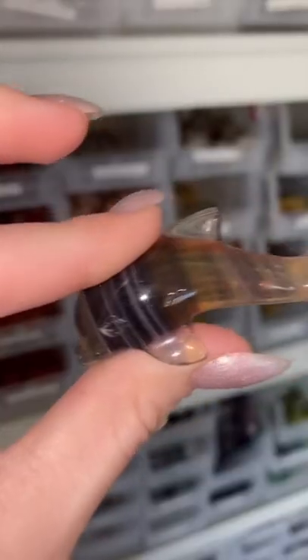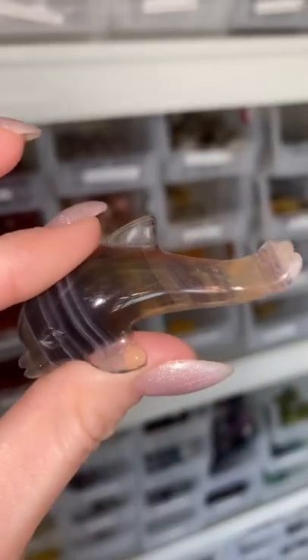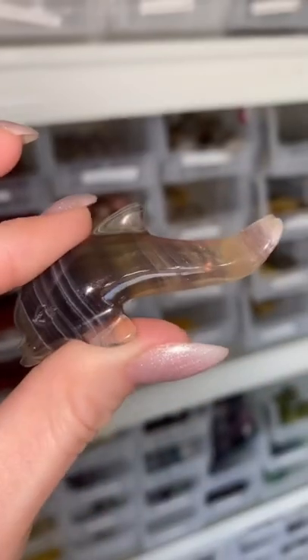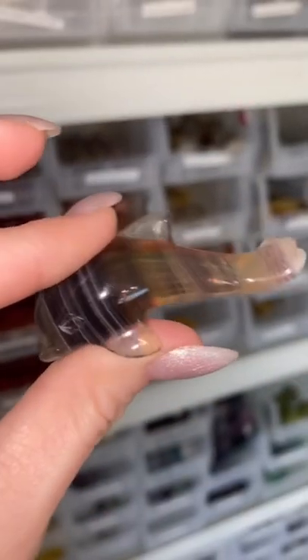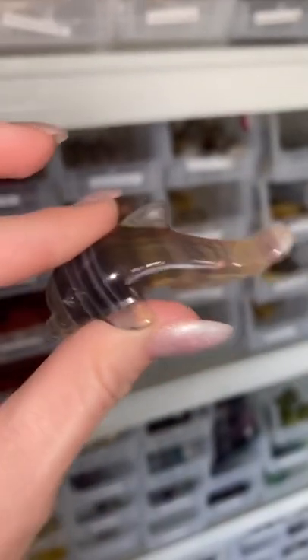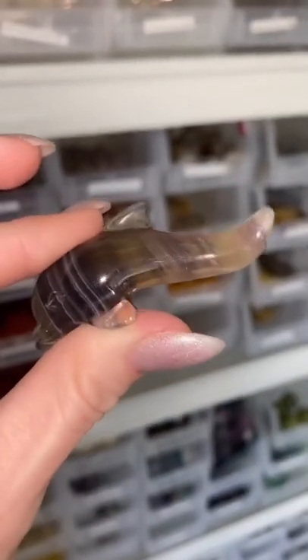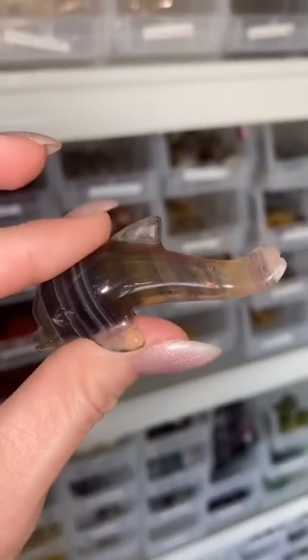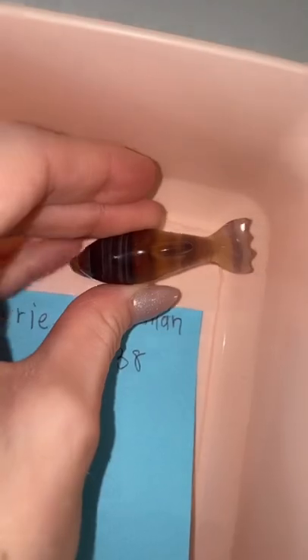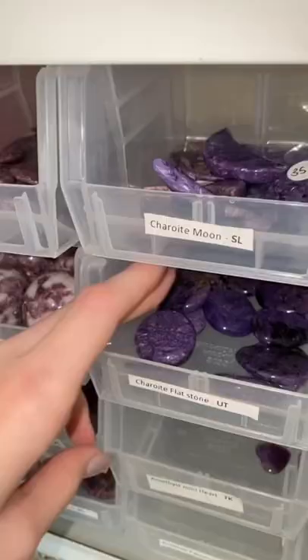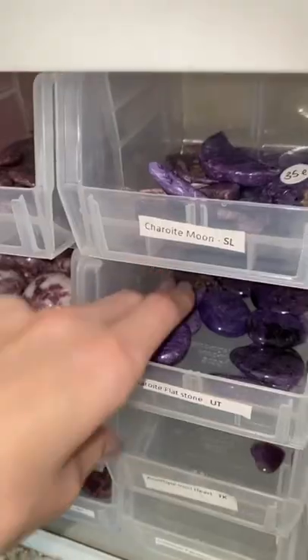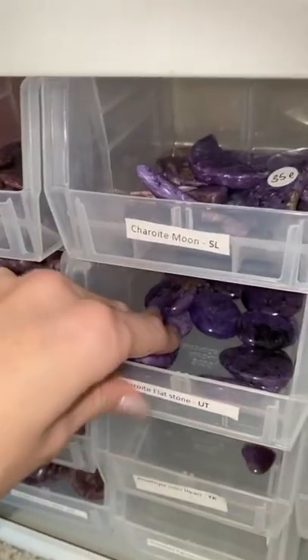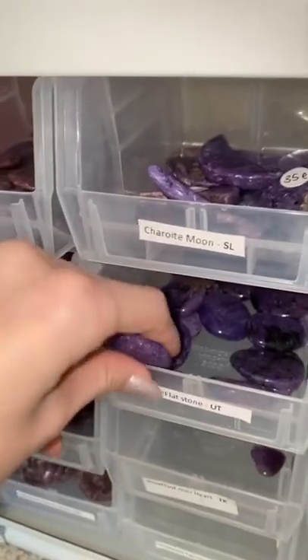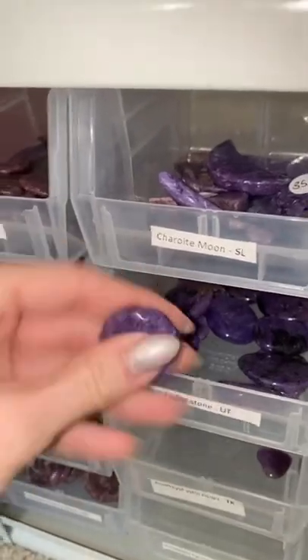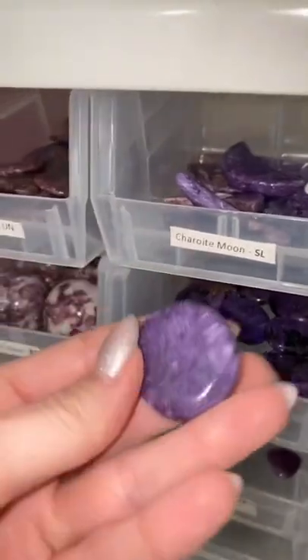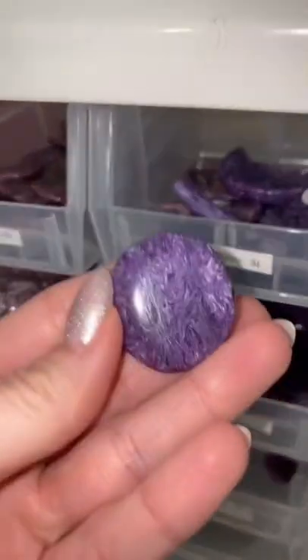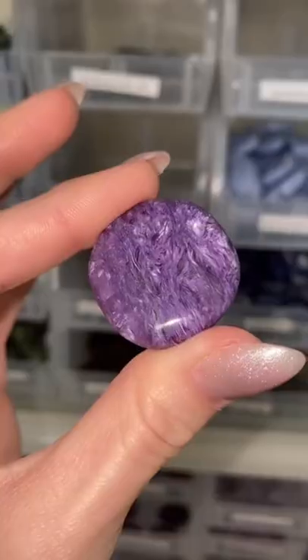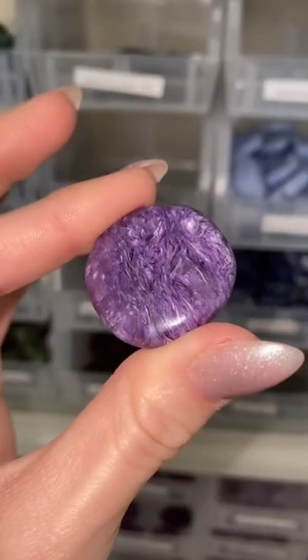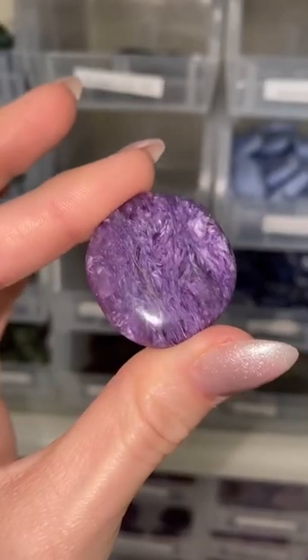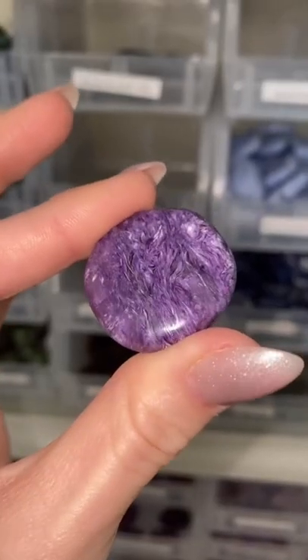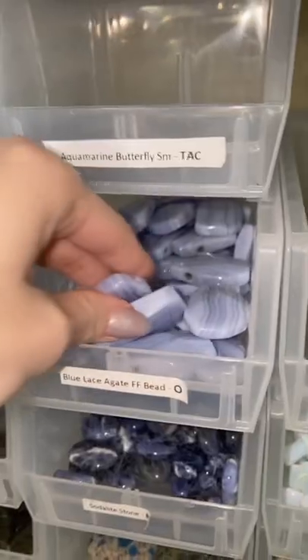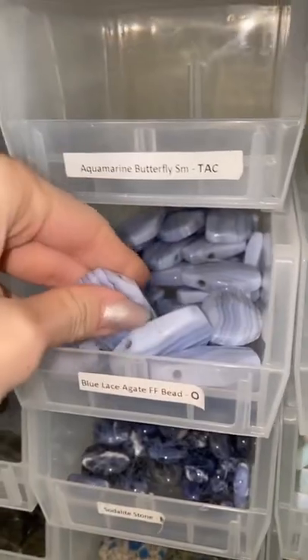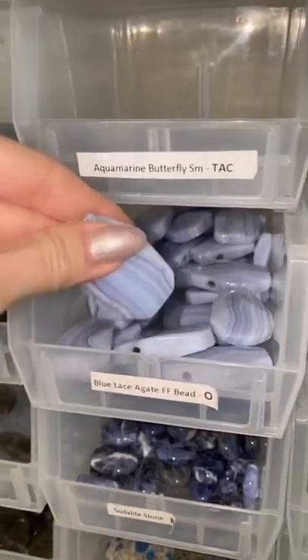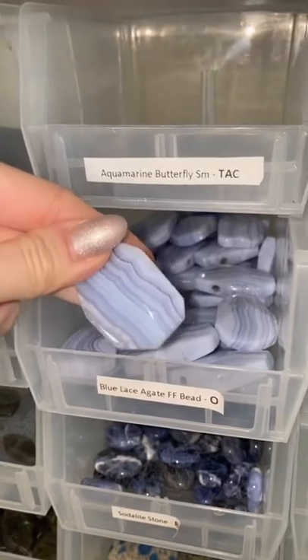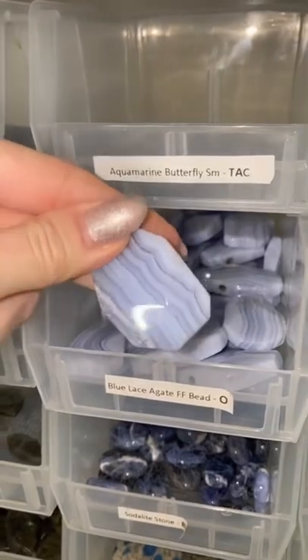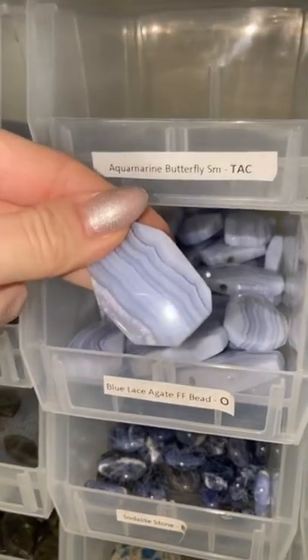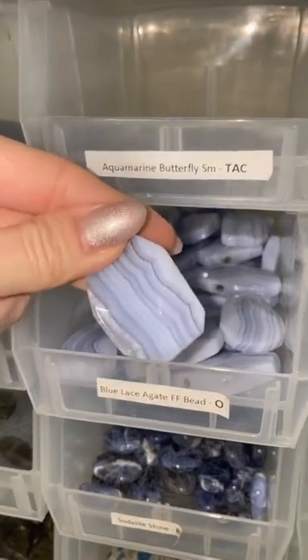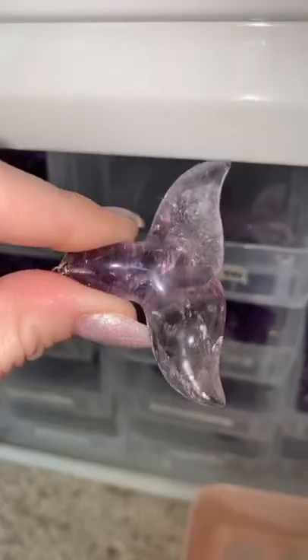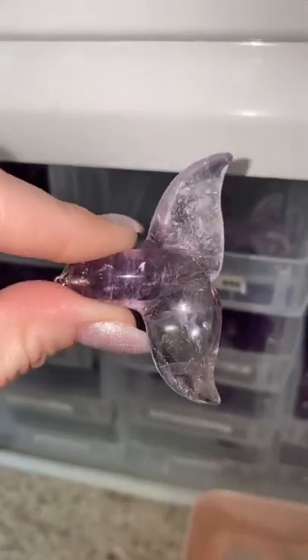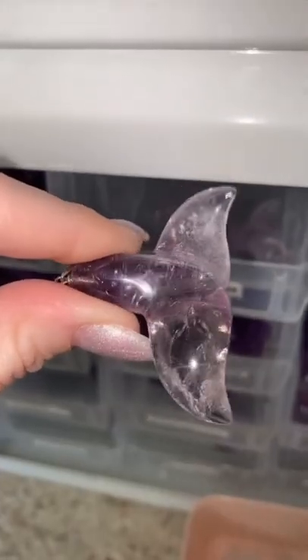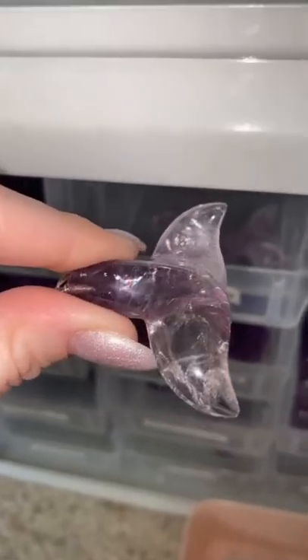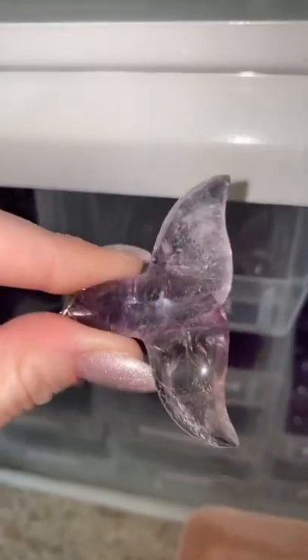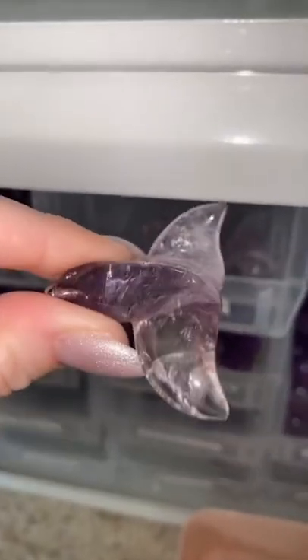She first got this yellow fluorite dolphin, a charite flat stone, a blue lace agate bead, and an amethyst tail pendant.